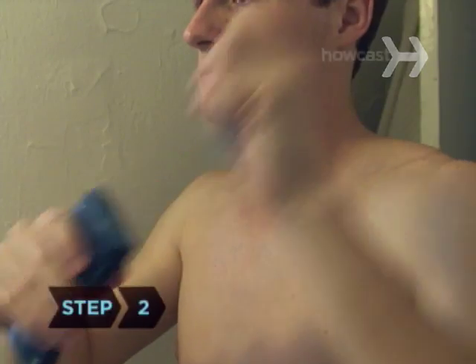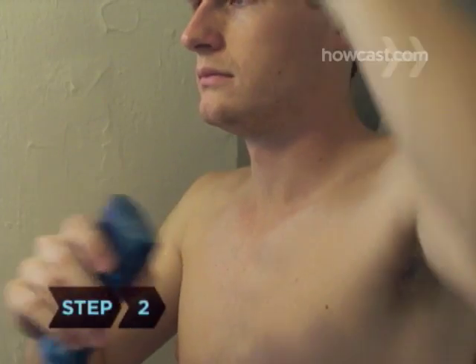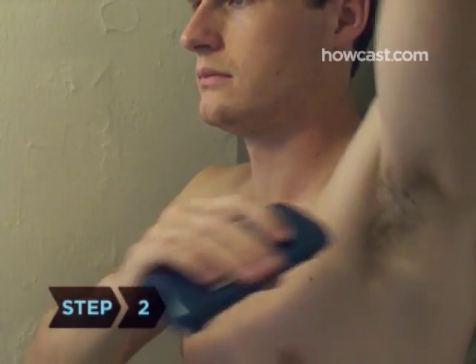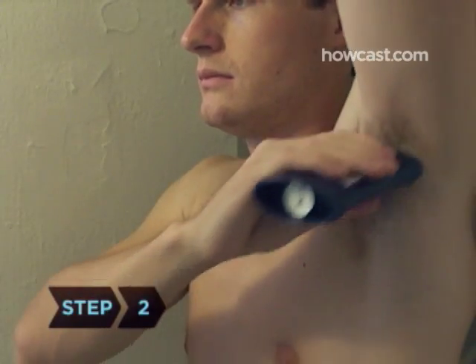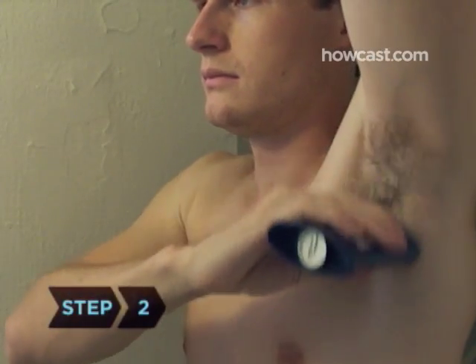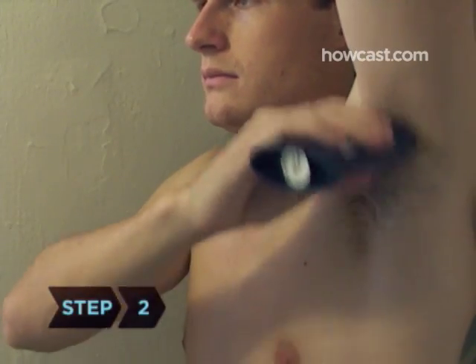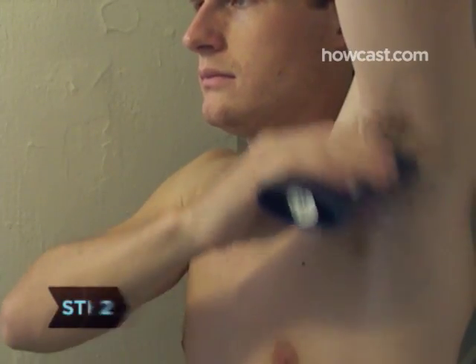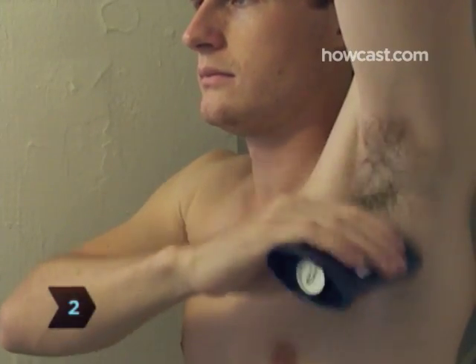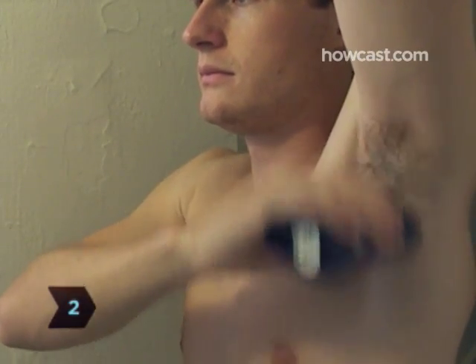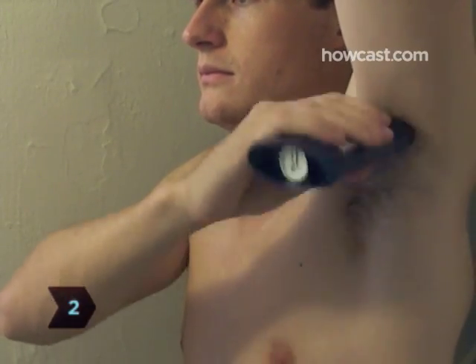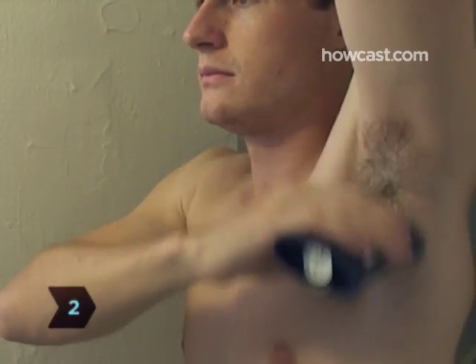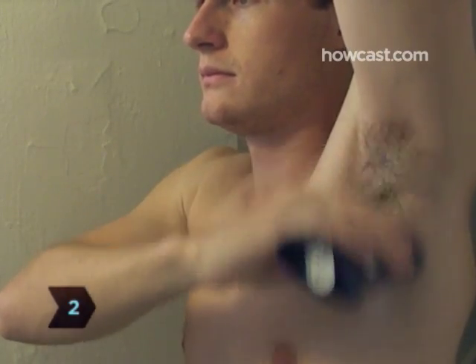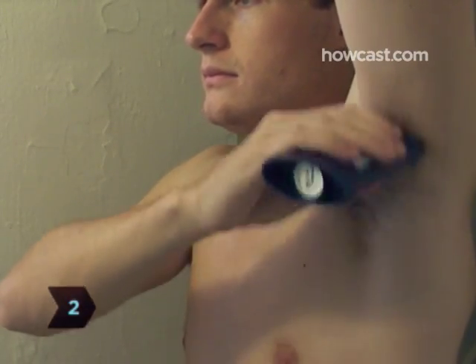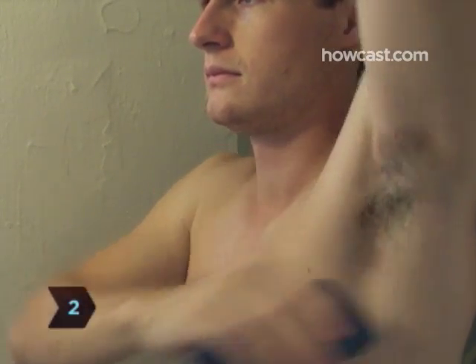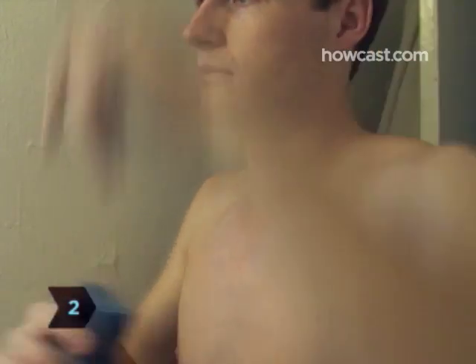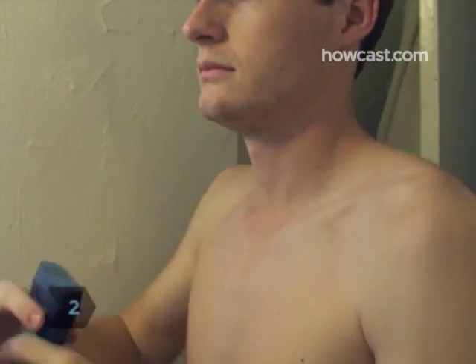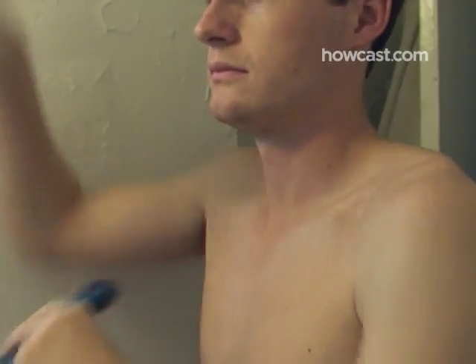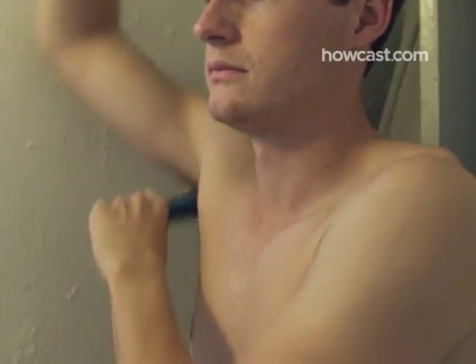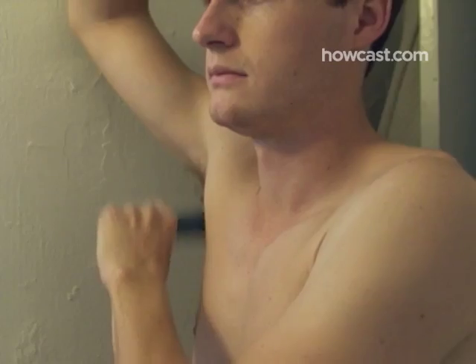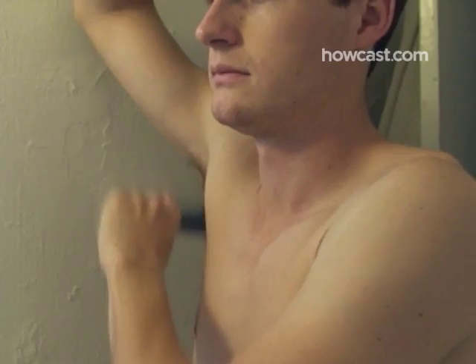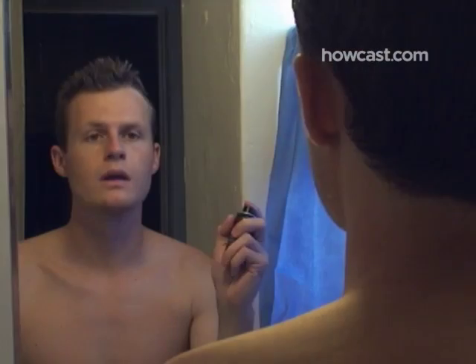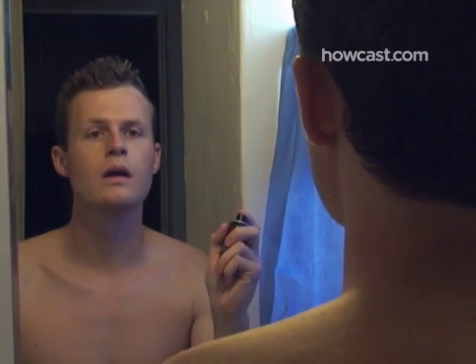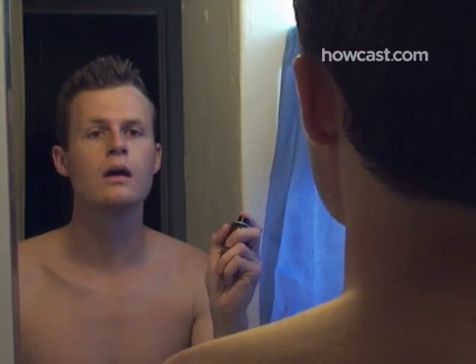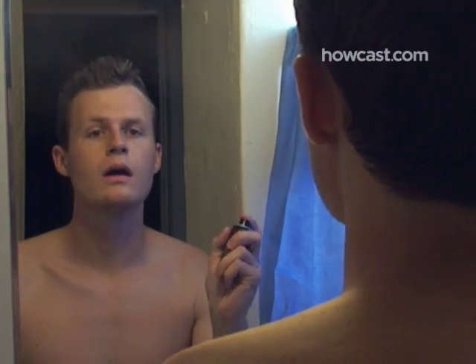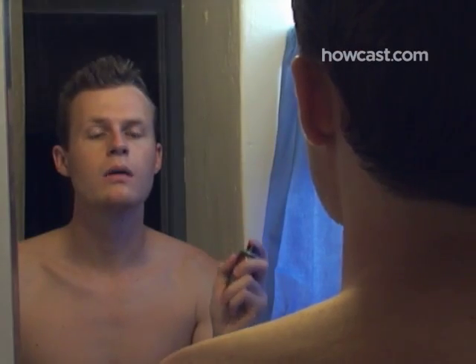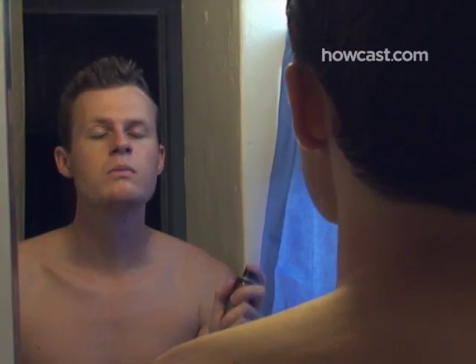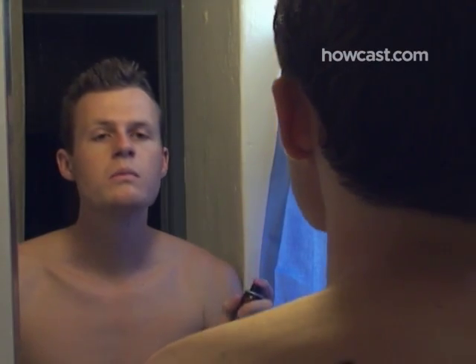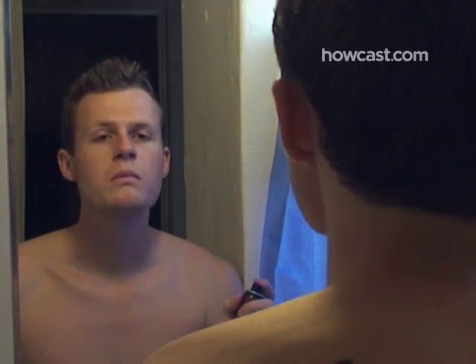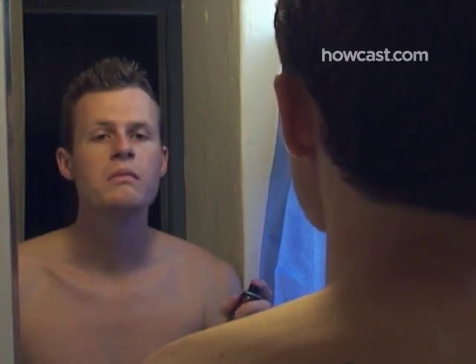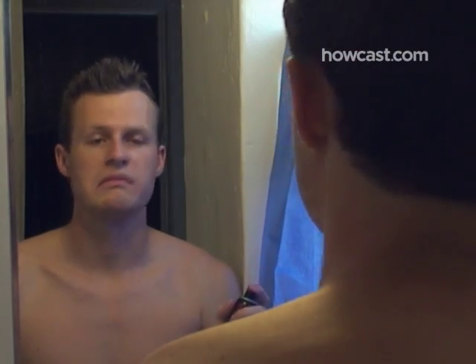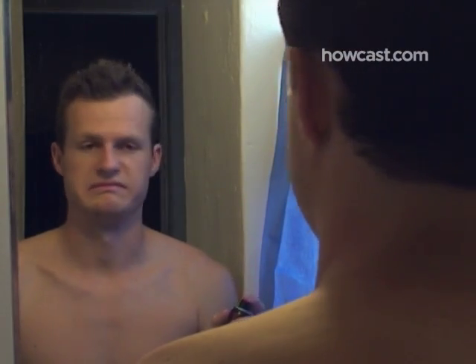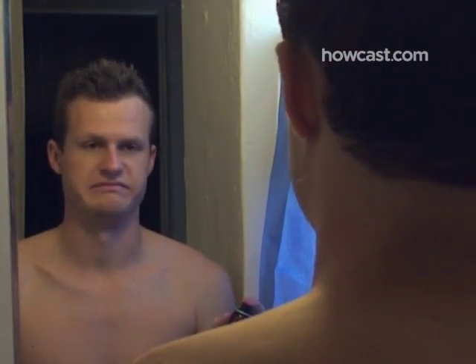Step 2. Apply a good deodorant. Chances are you will be nervous and will perspire, so be prepared. Beware of strong cologne or perfume — use a little or none at all.